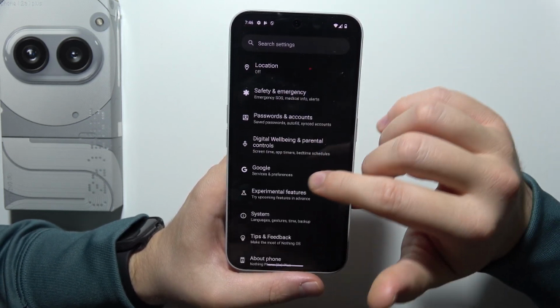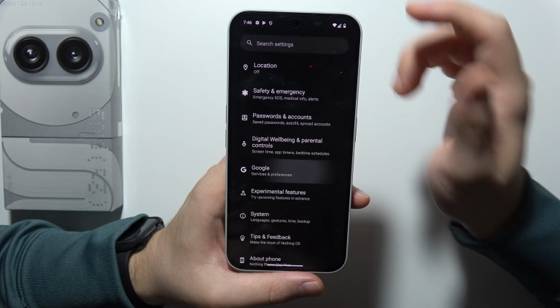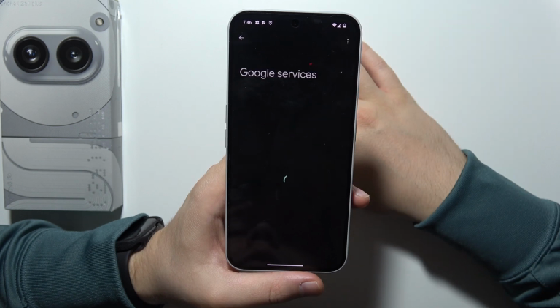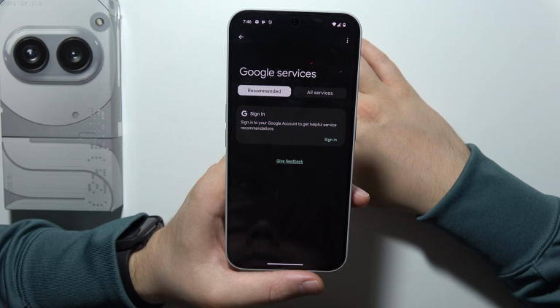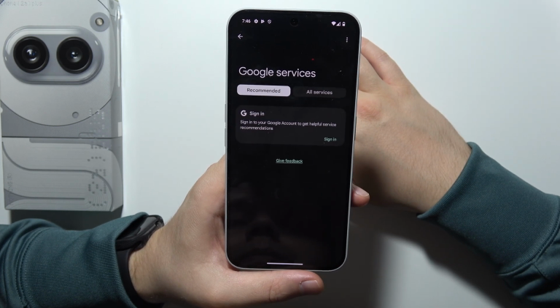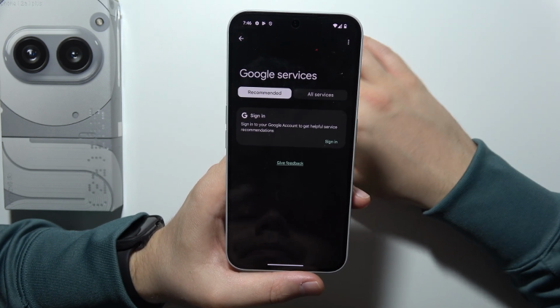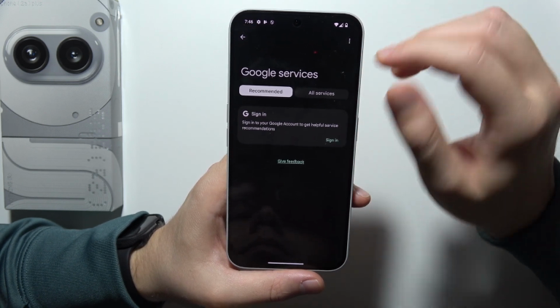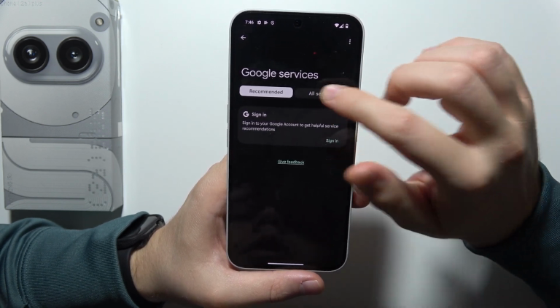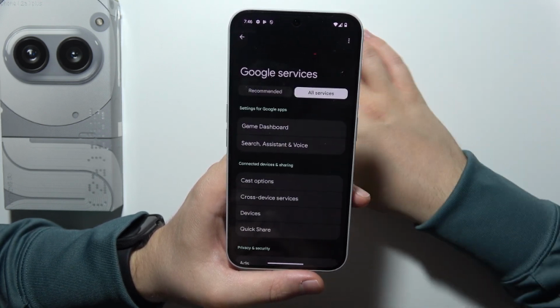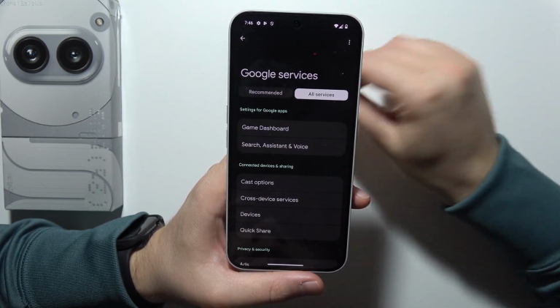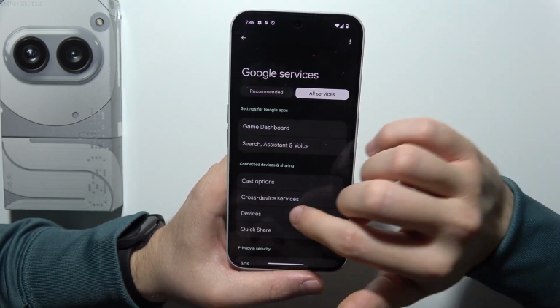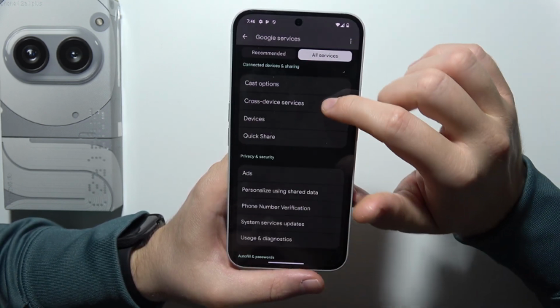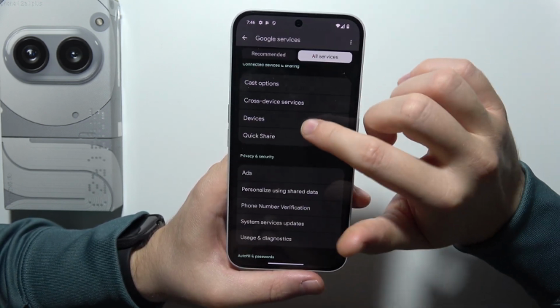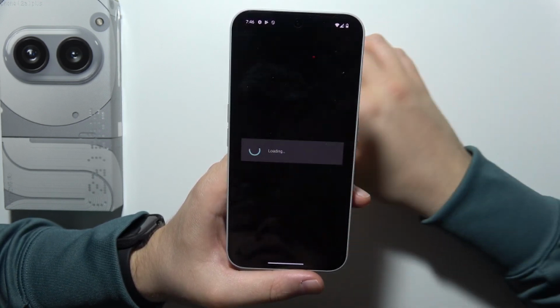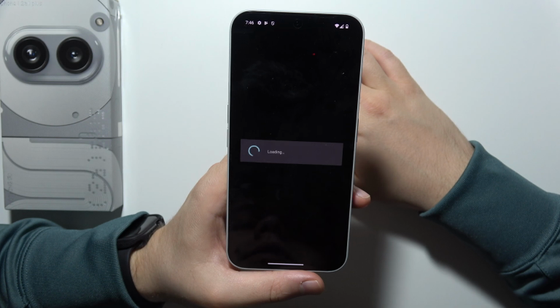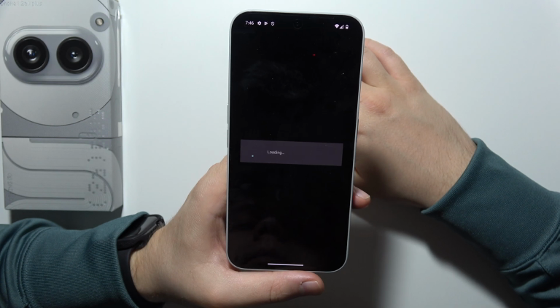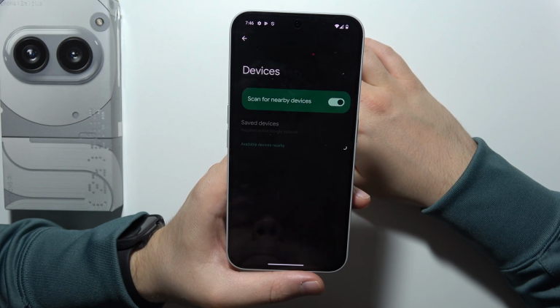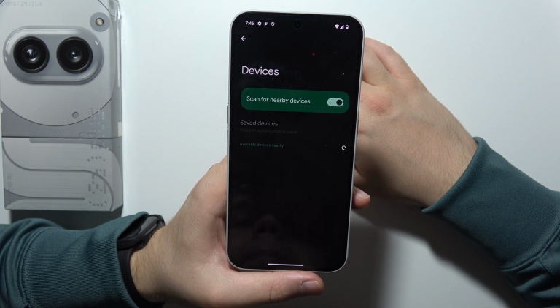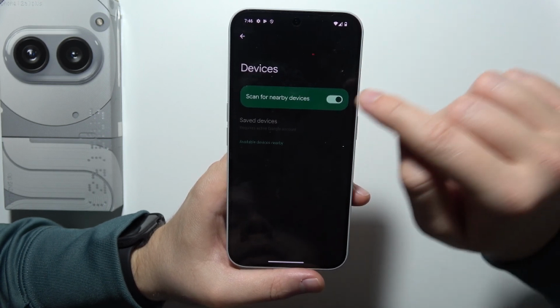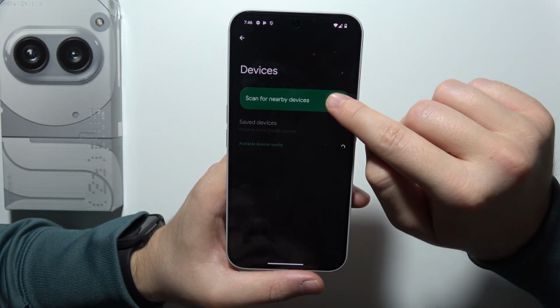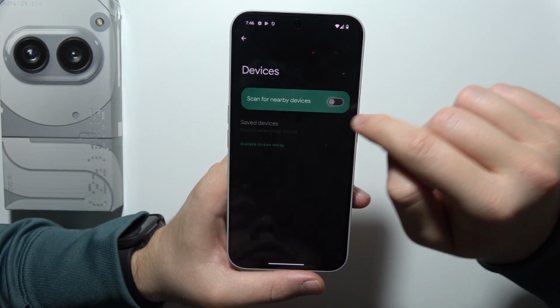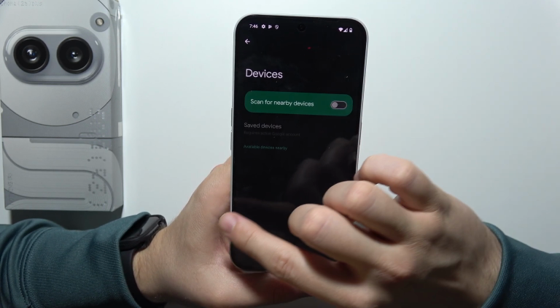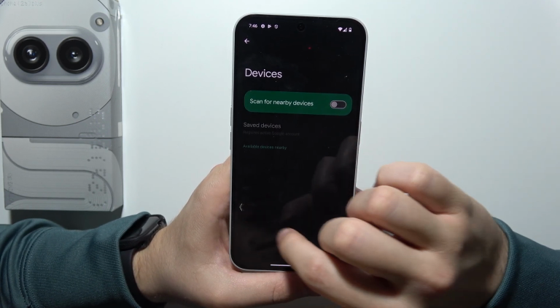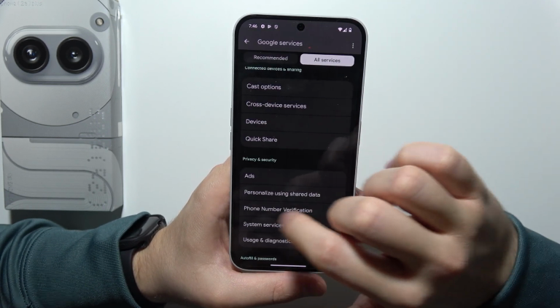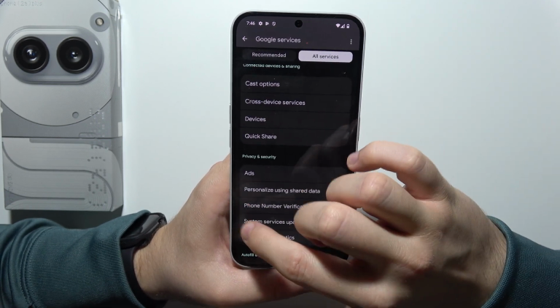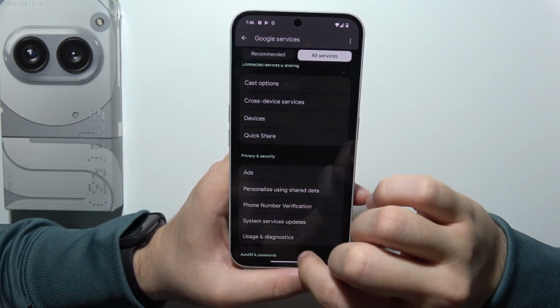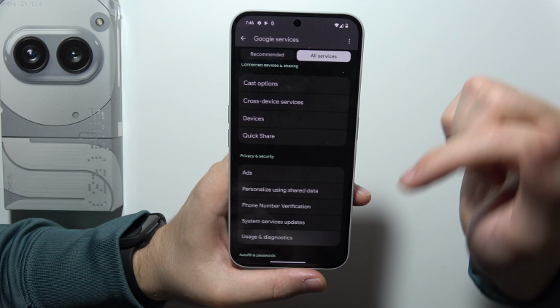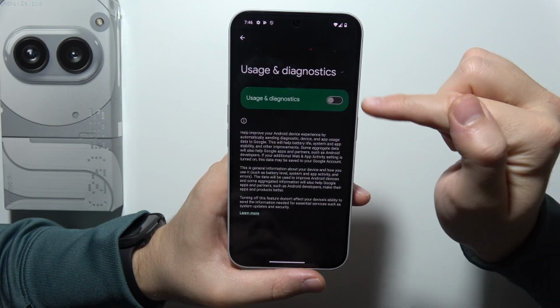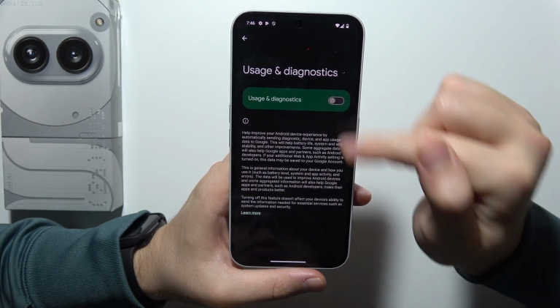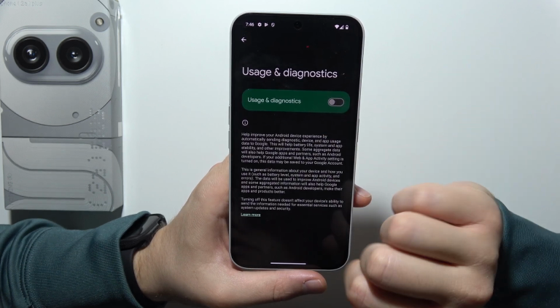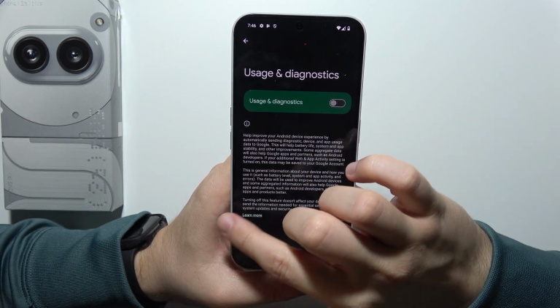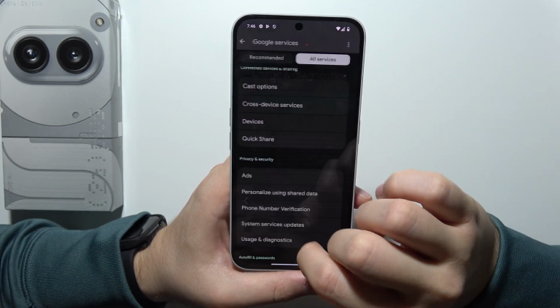Then go into Google, go into all services, move into devices, and switch off scan for nearby devices. Be sure that you also switch off usage and diagnostics.